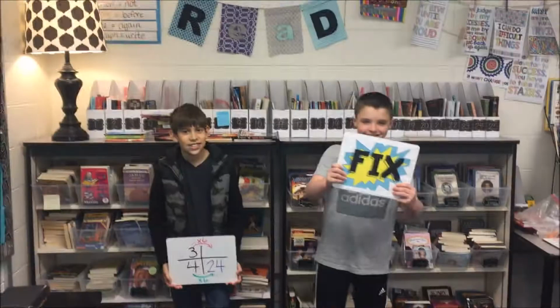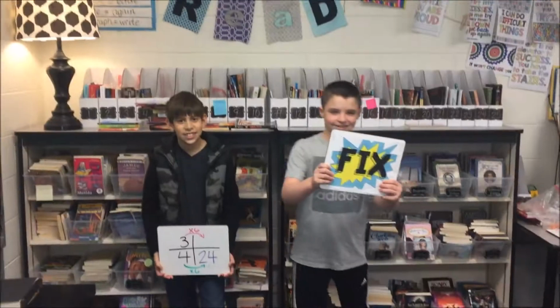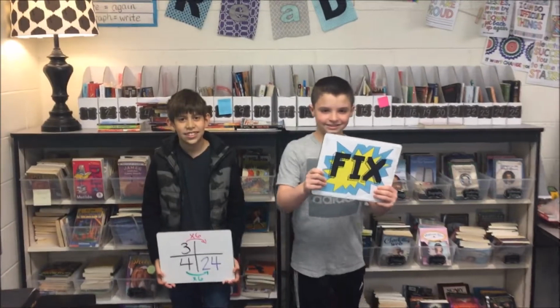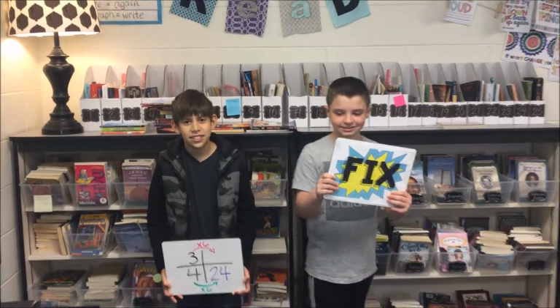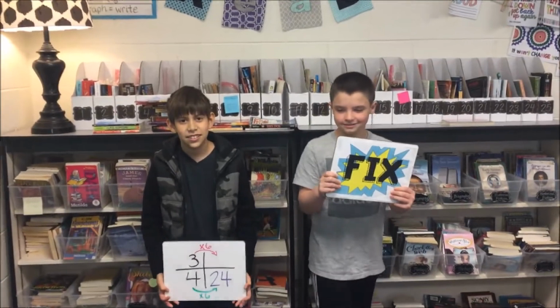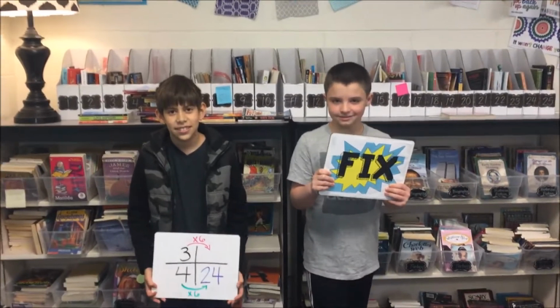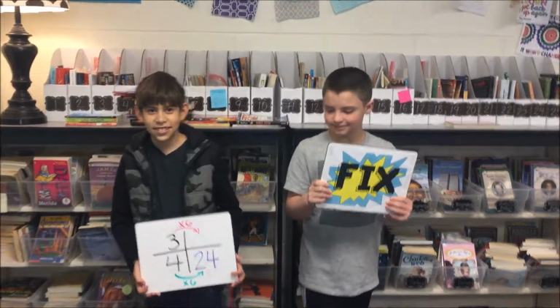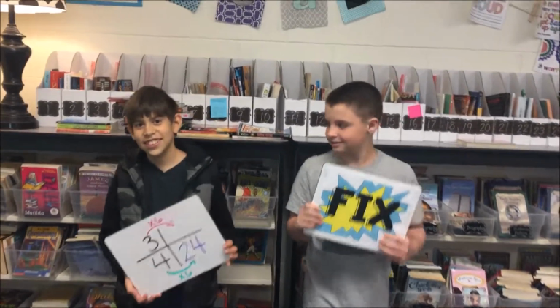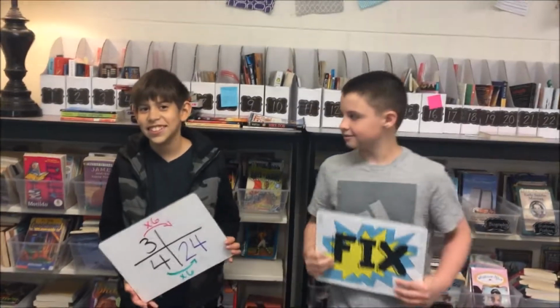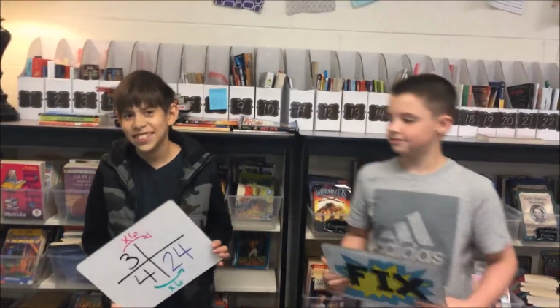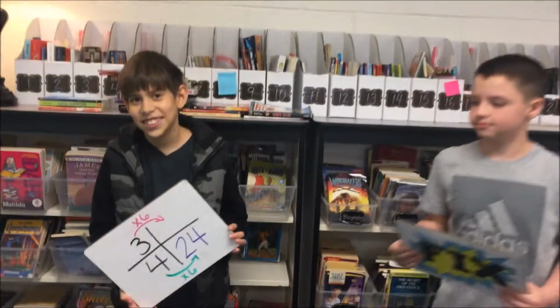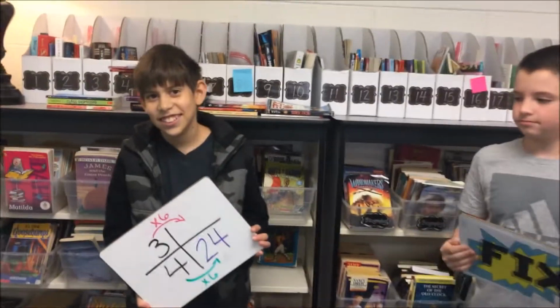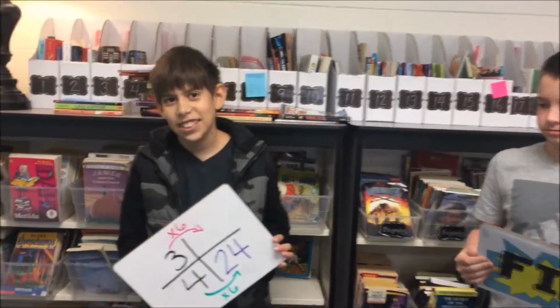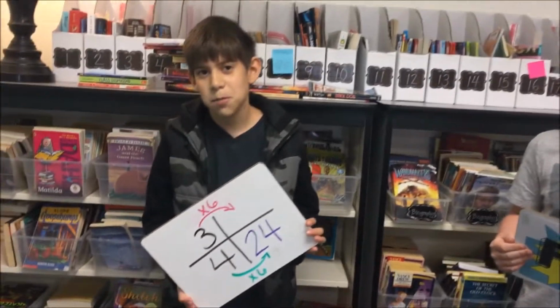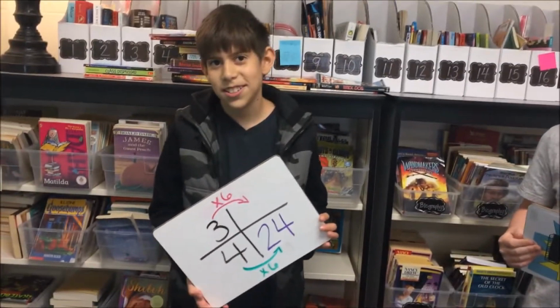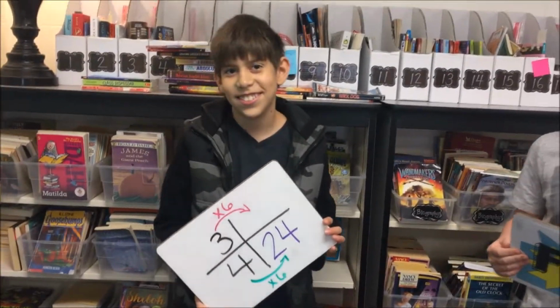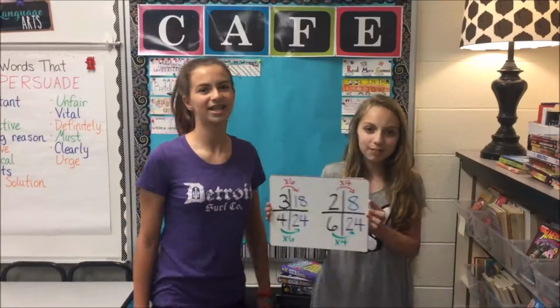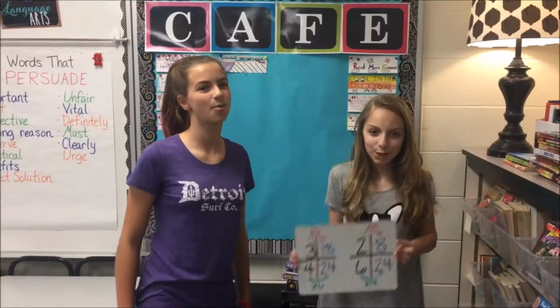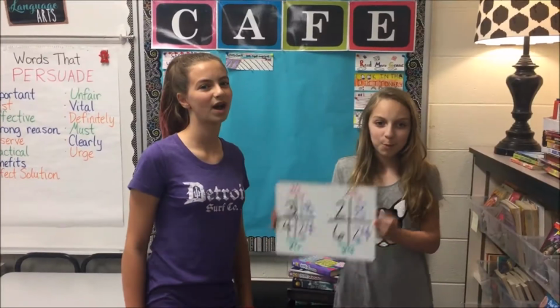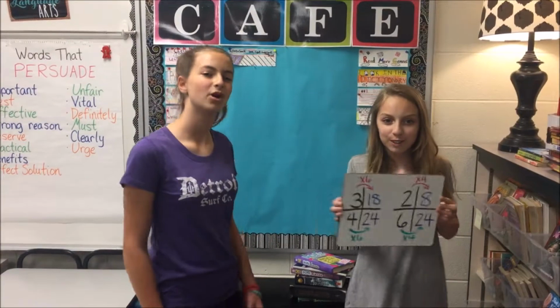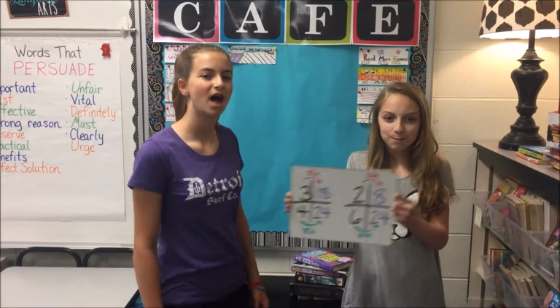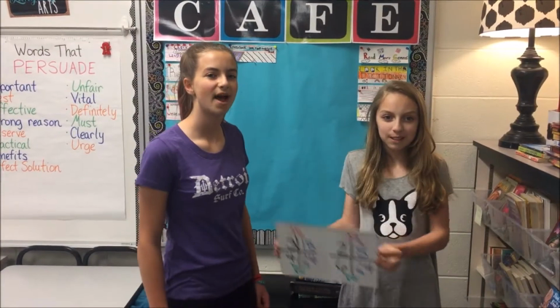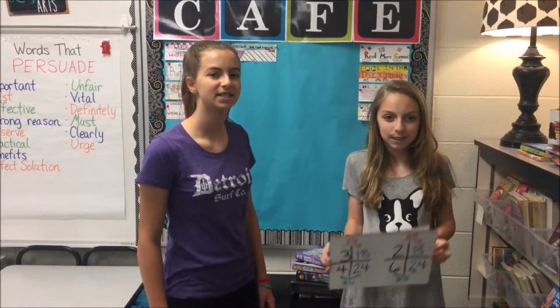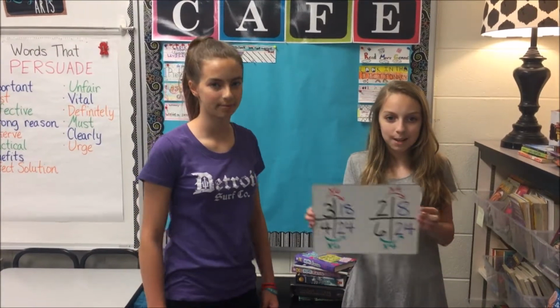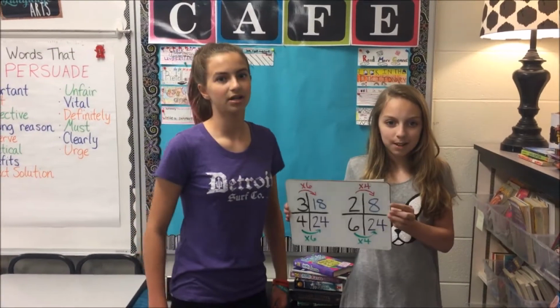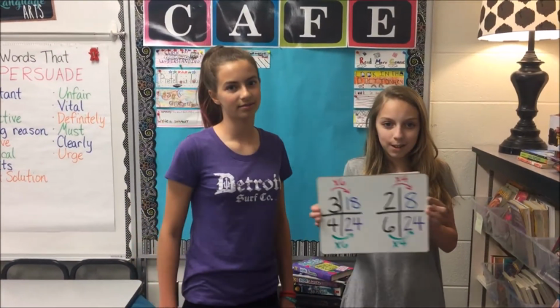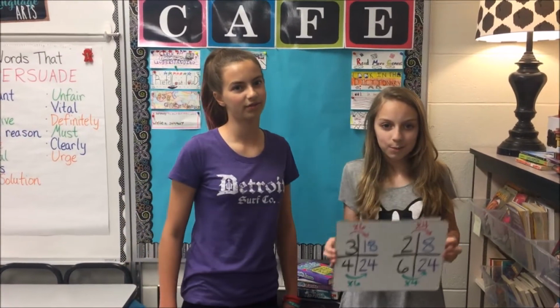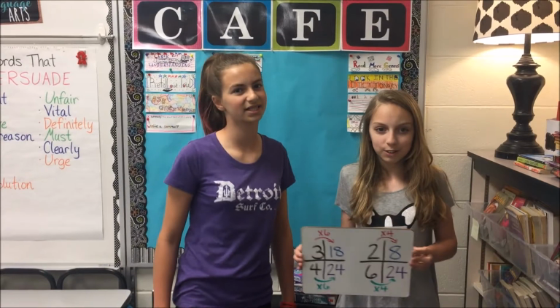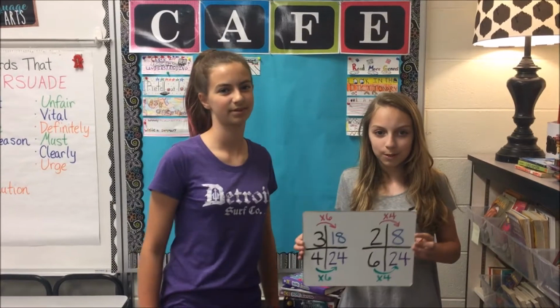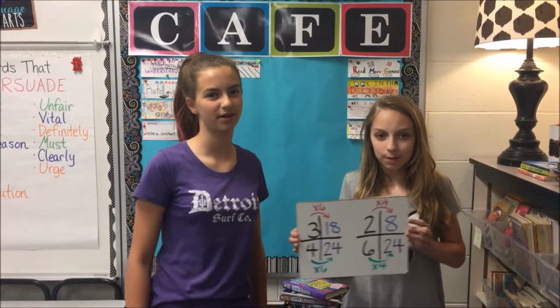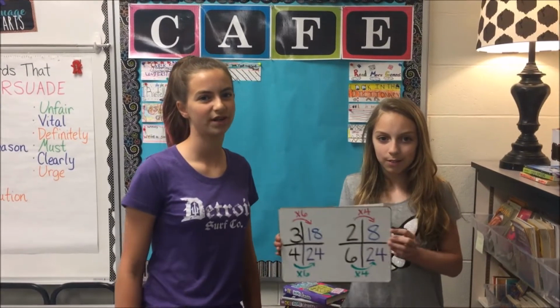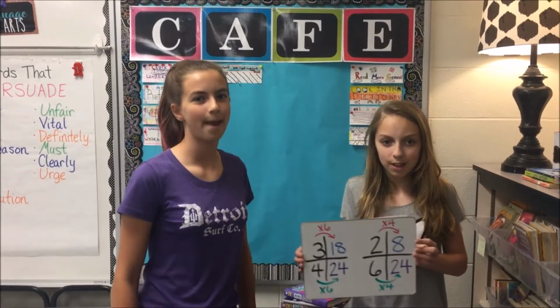Fix says it's now time to adjust. Doing the same to the top, it's a must. Fix the numerators, multiplying by the same. Make equivalent fractions, same value, different name.